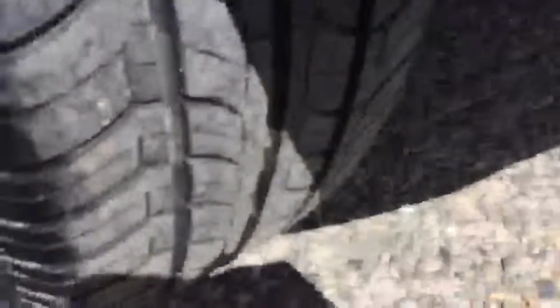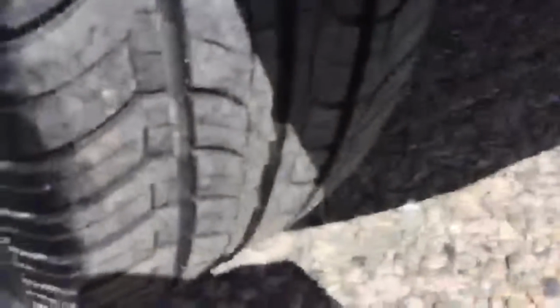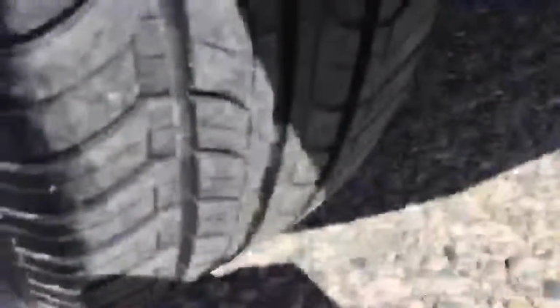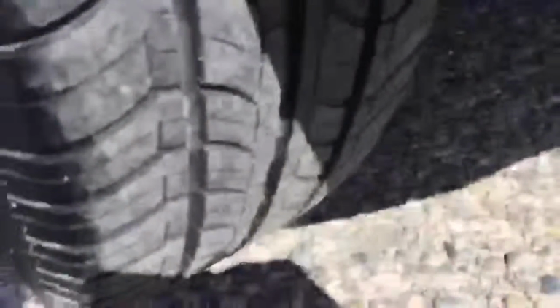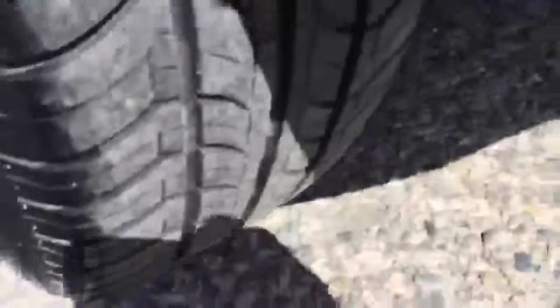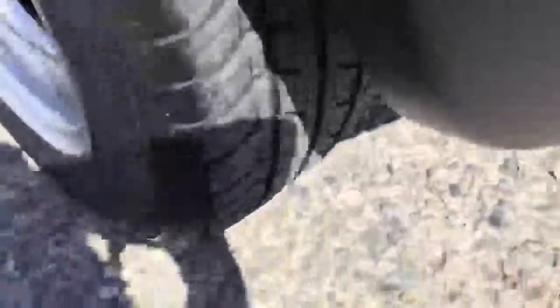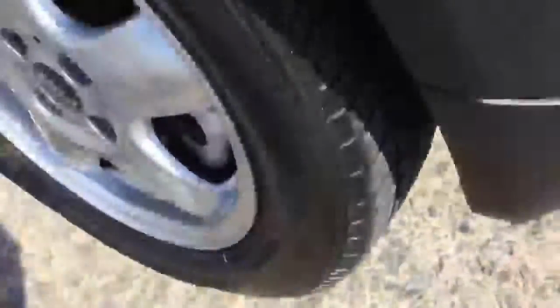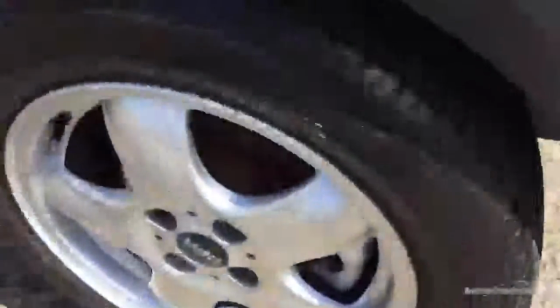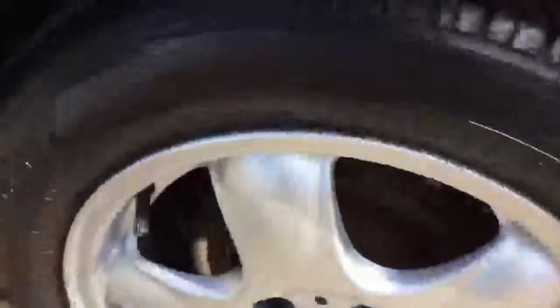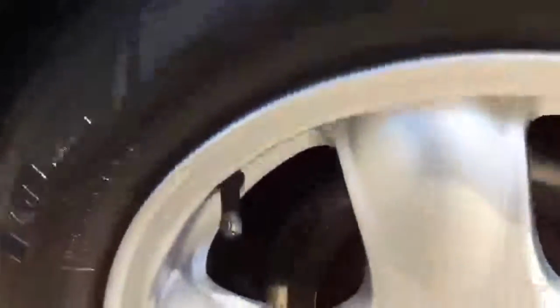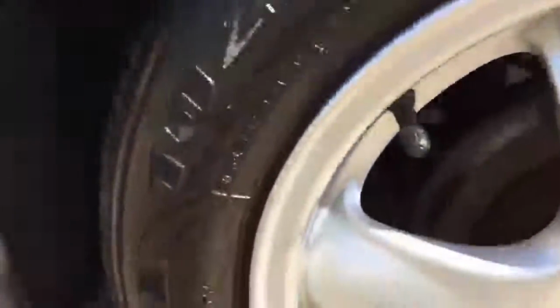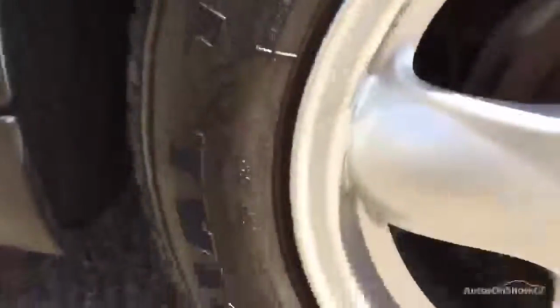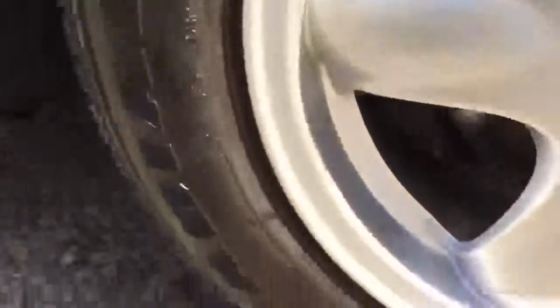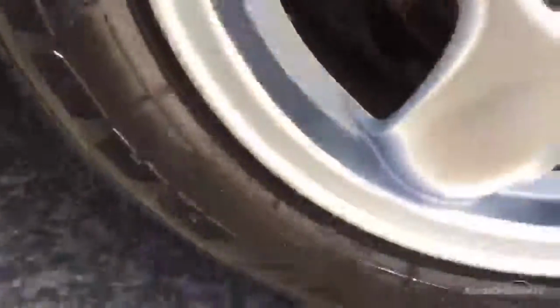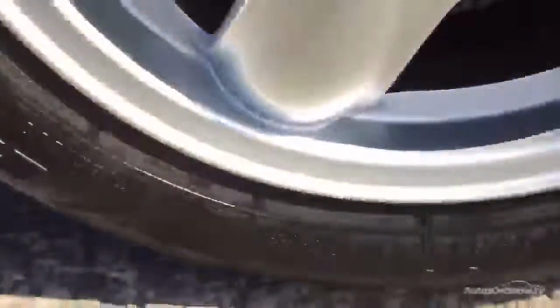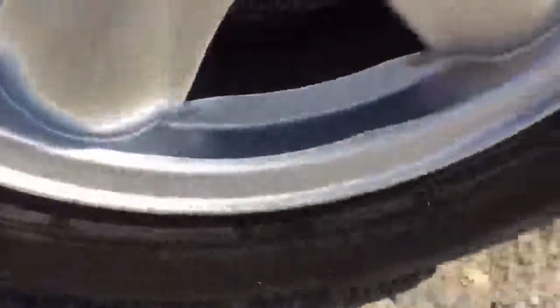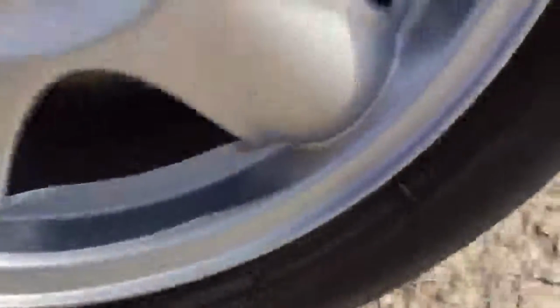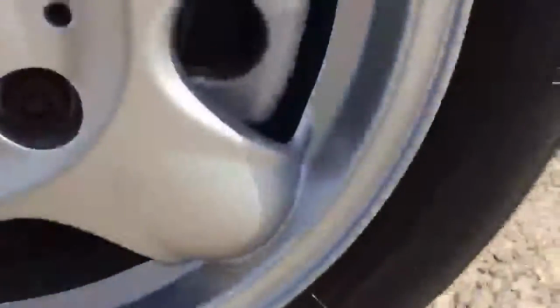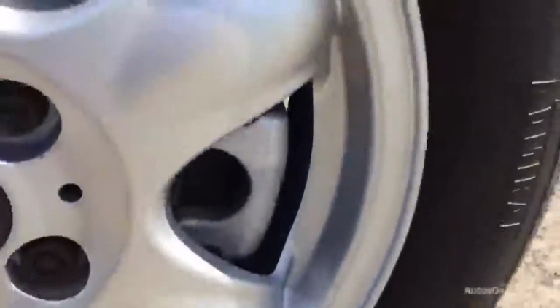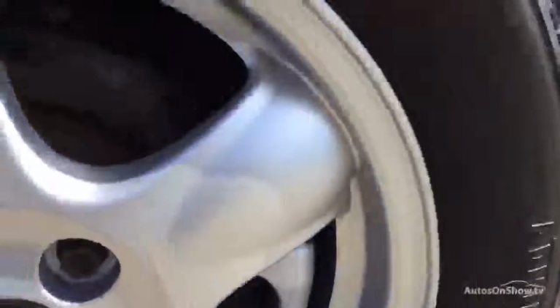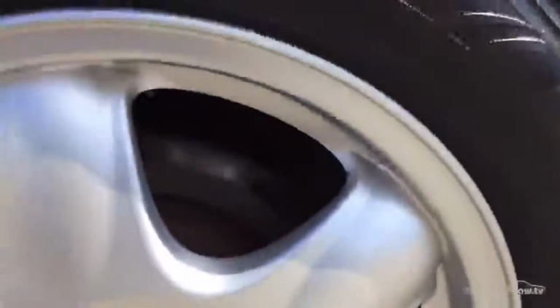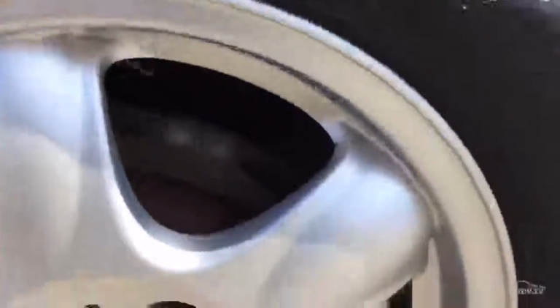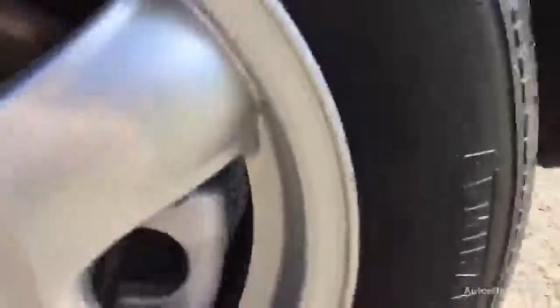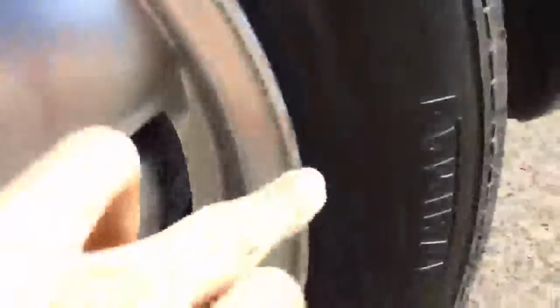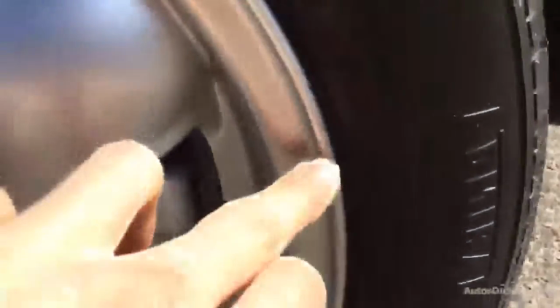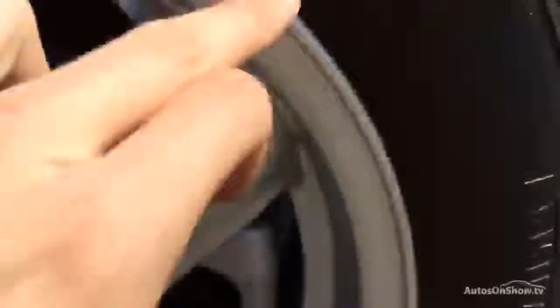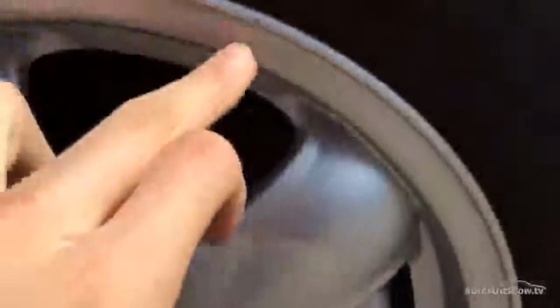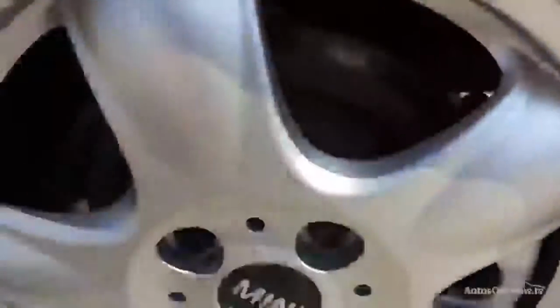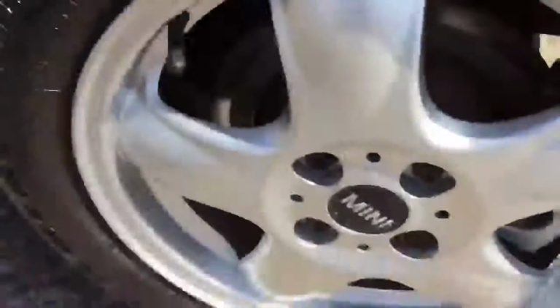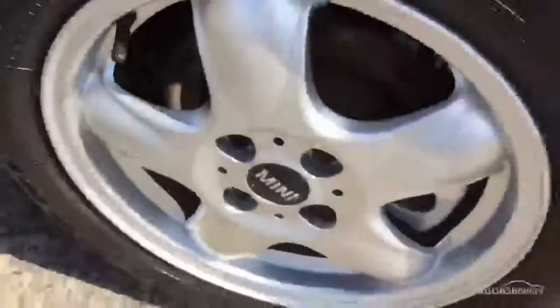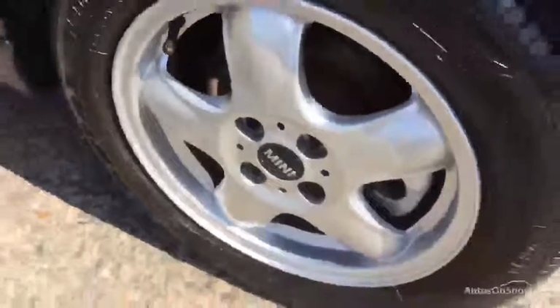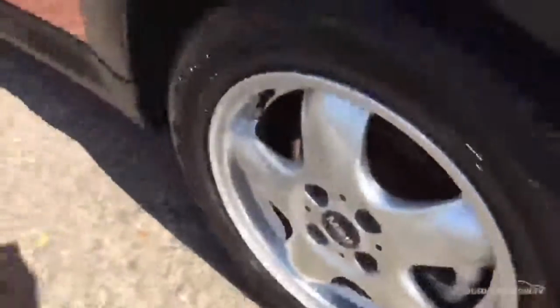The nearside rear tyre is again looking at about four millimetres of tread. Looking at the nearside rear alloy it's very clean with no curbing, though there are one or two minor little scuffs but nothing too heavy.